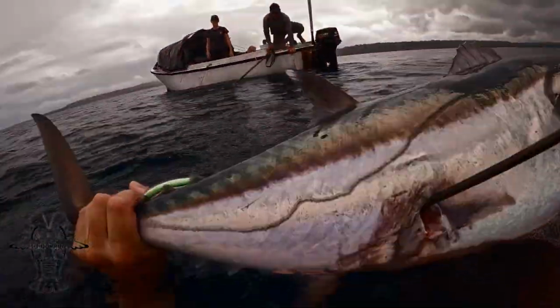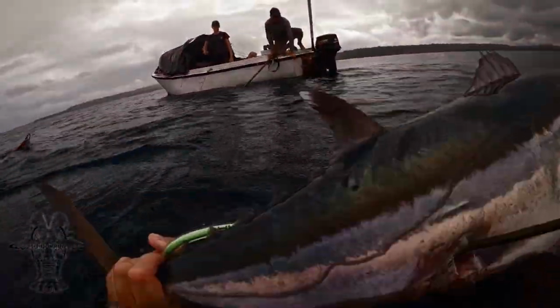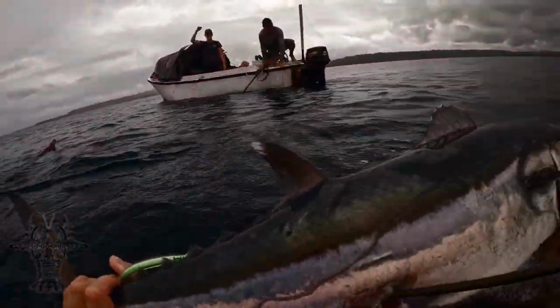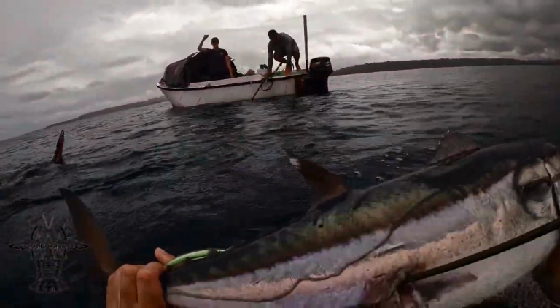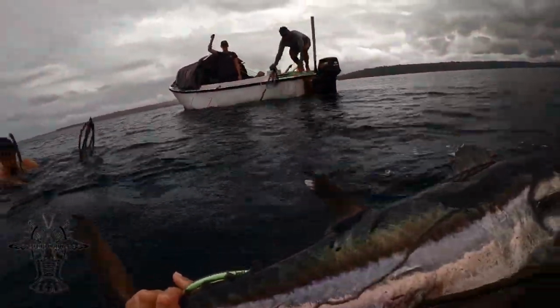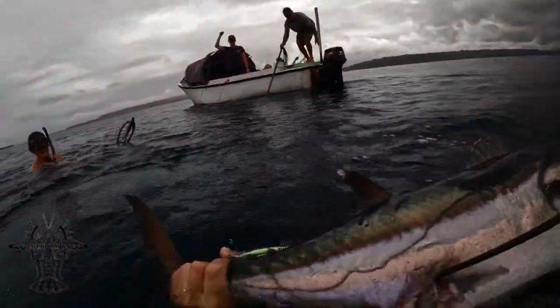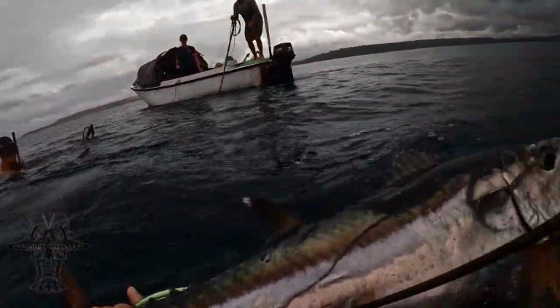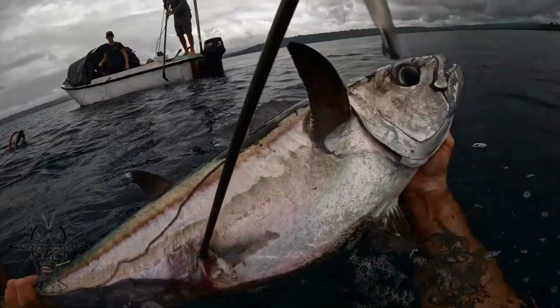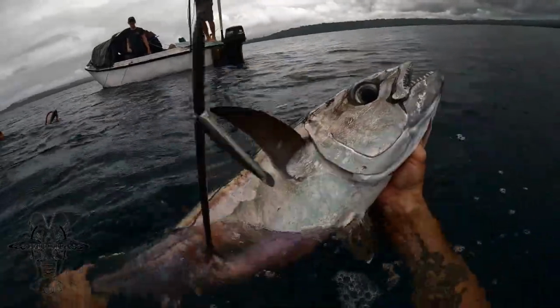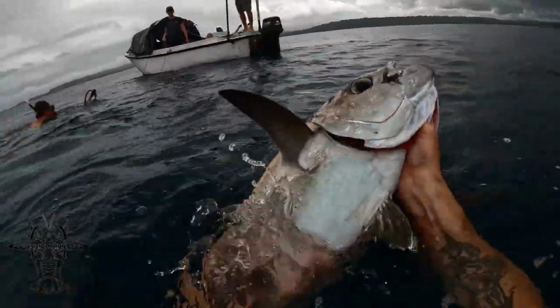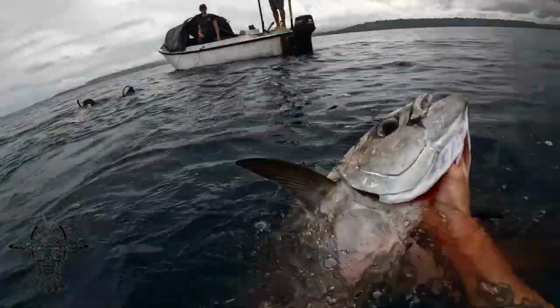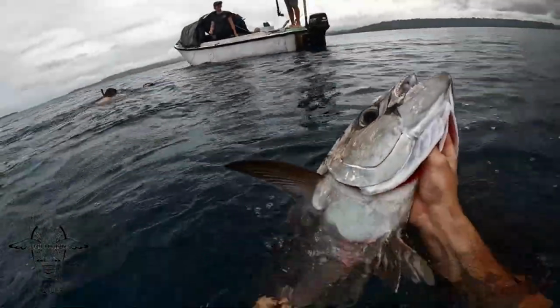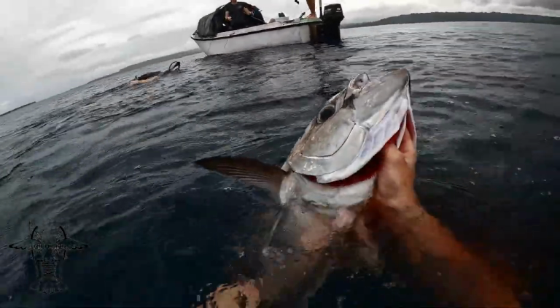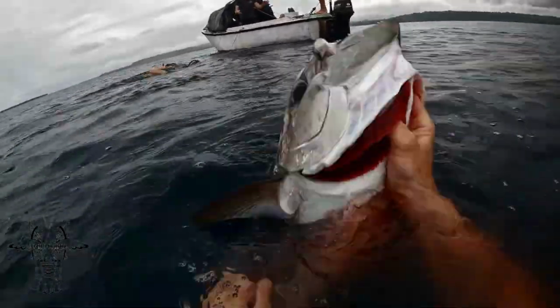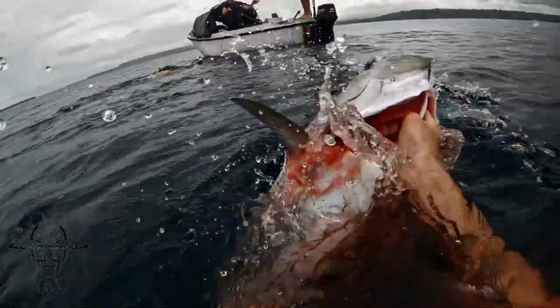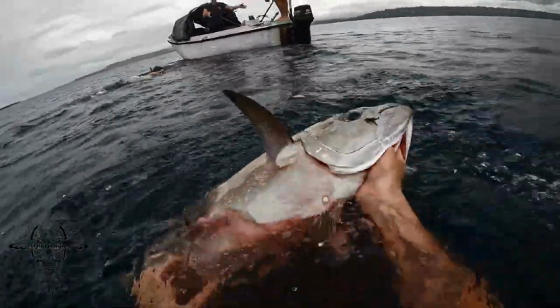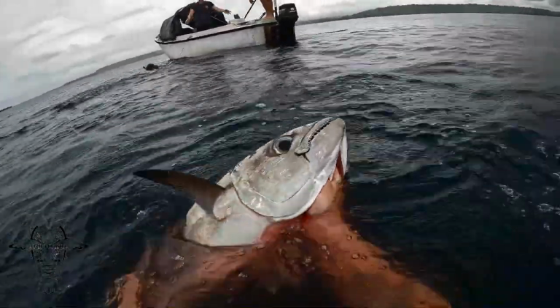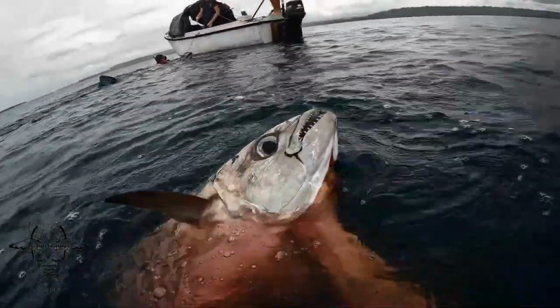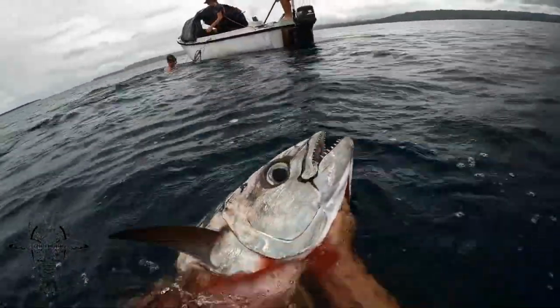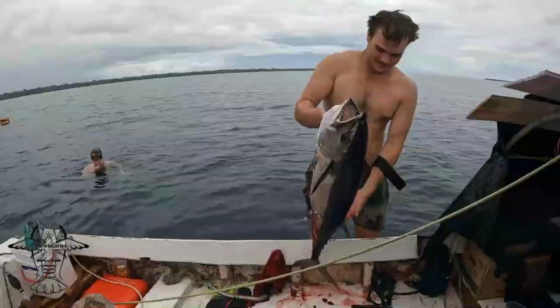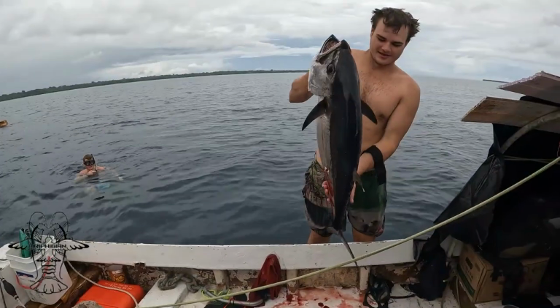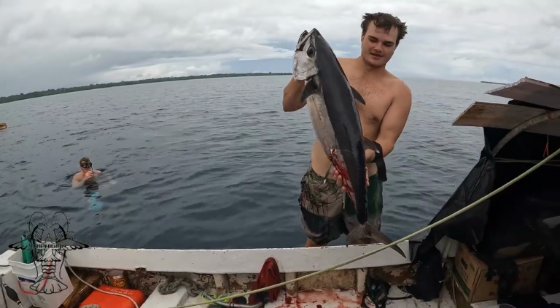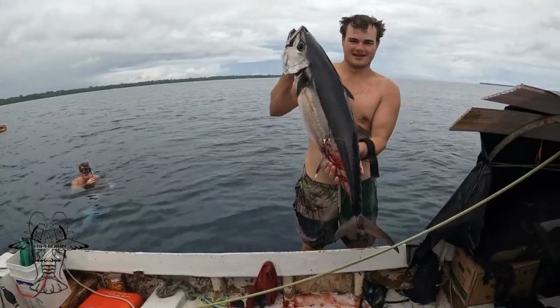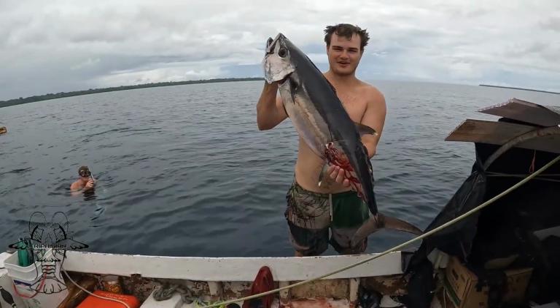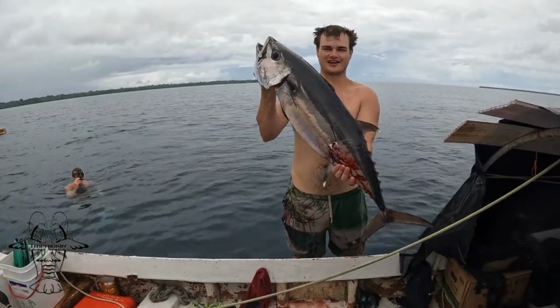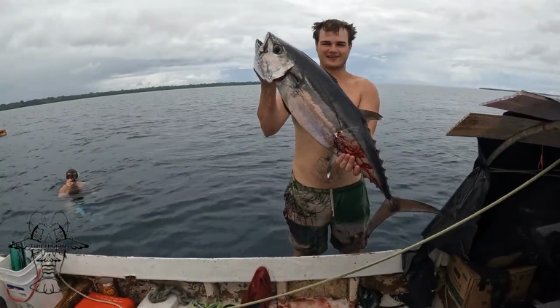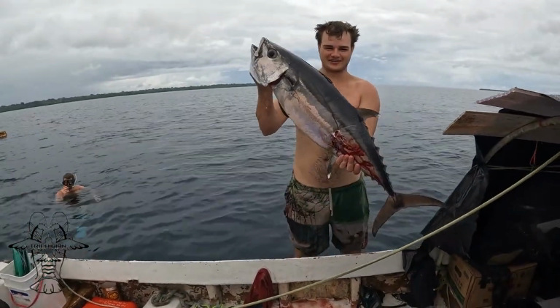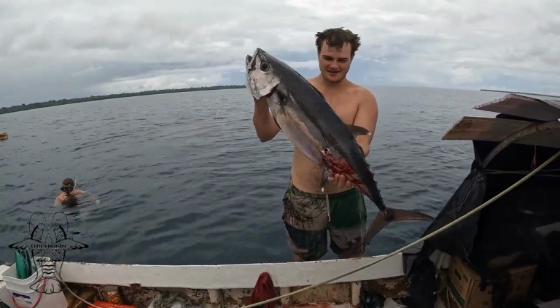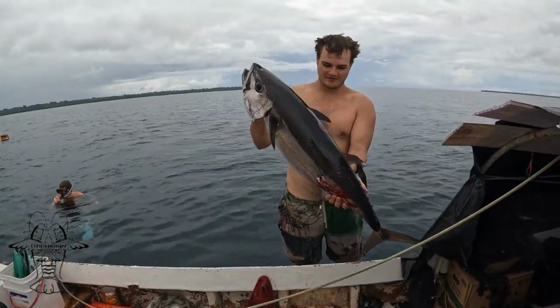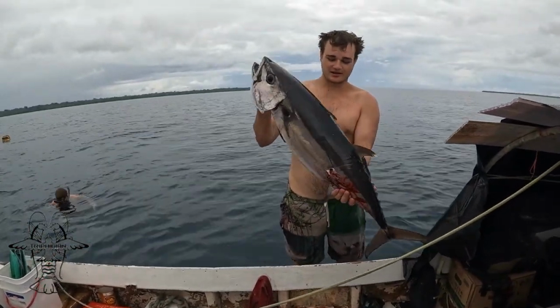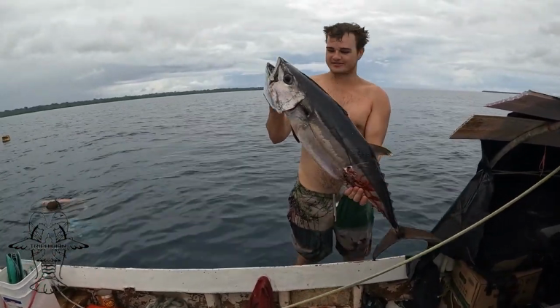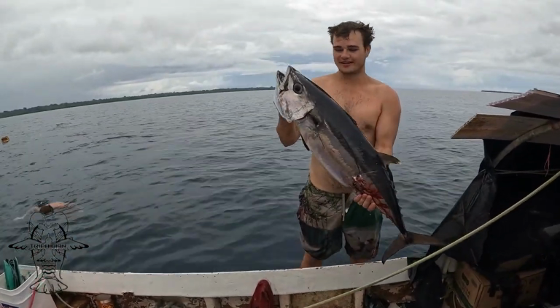I spotted it, I spotted it! Jack spotted it! Still more coming. First doggy I've ever seen, really.